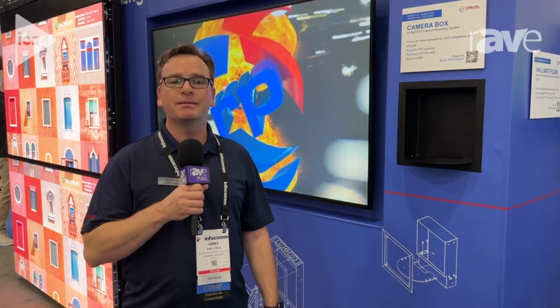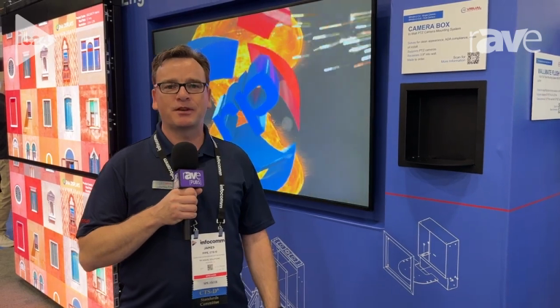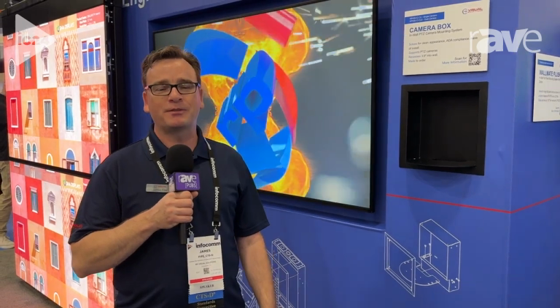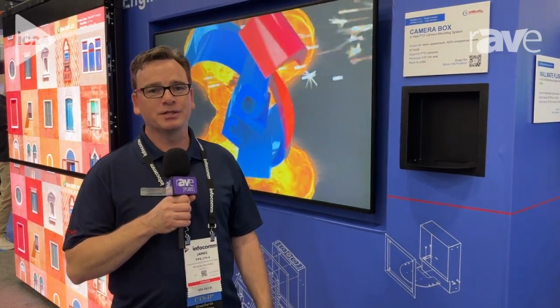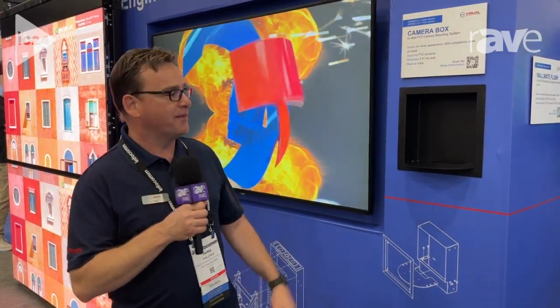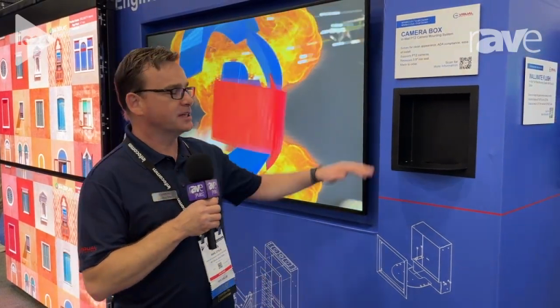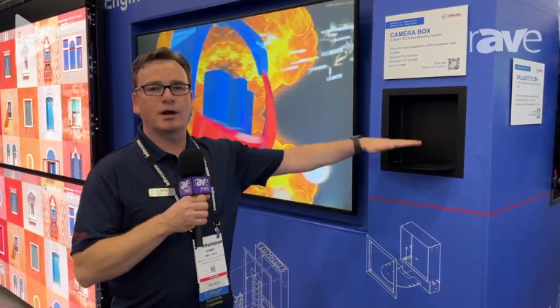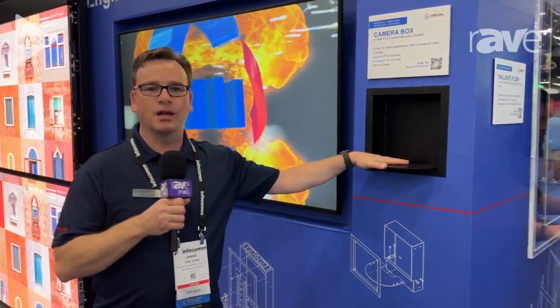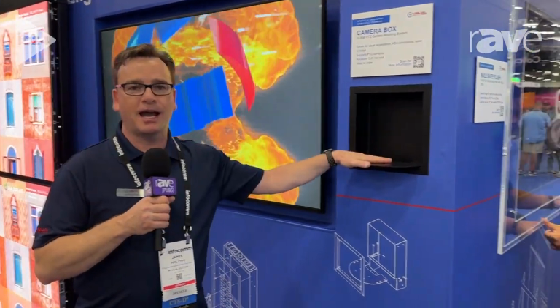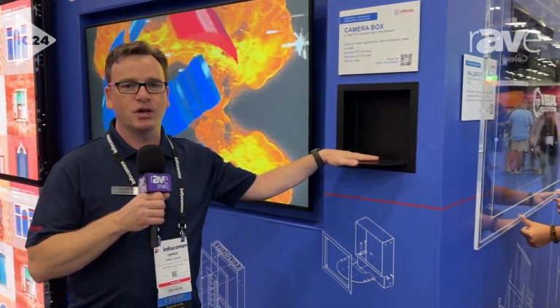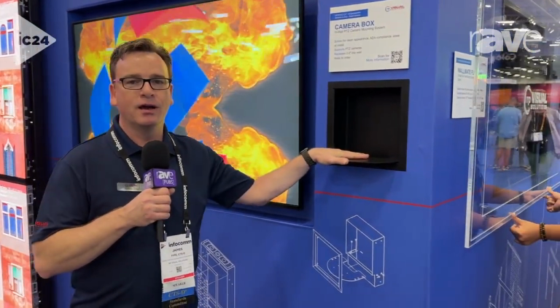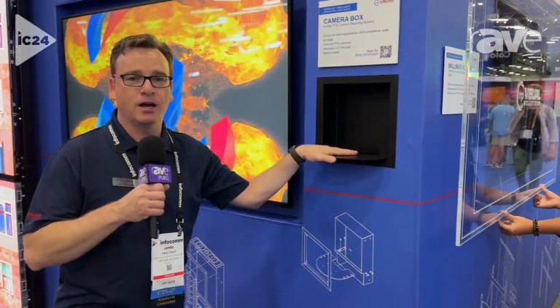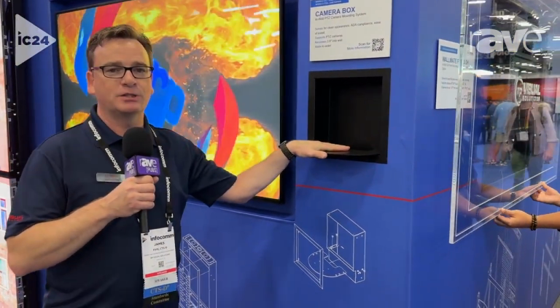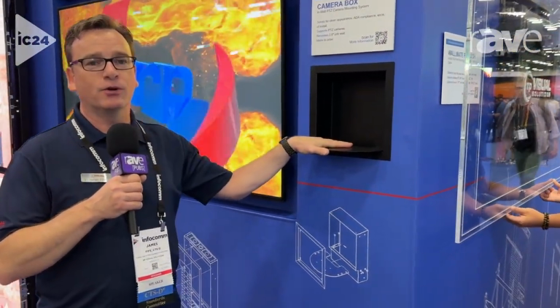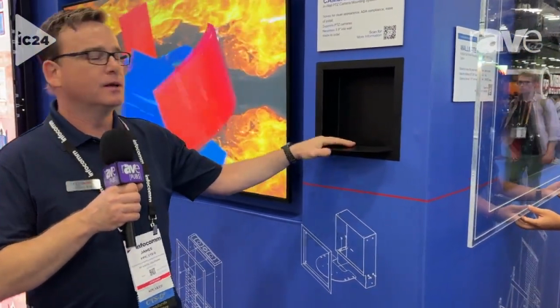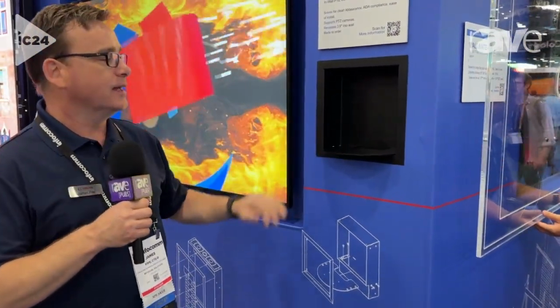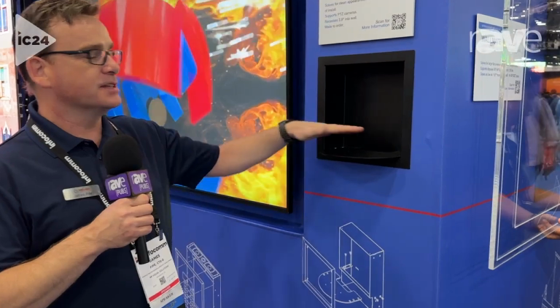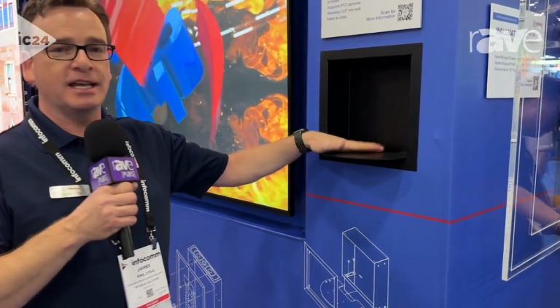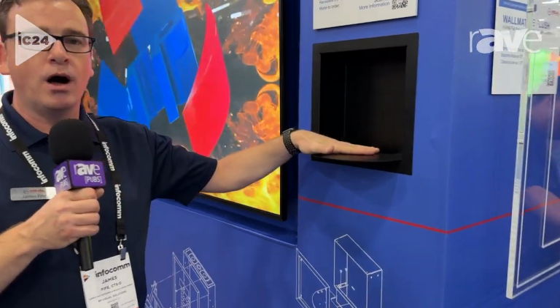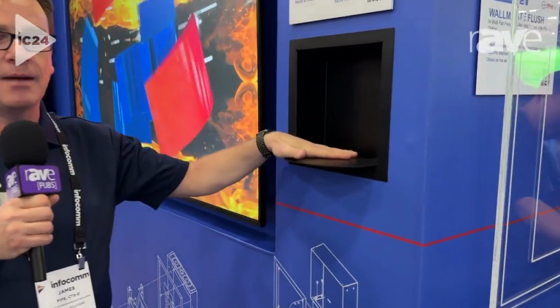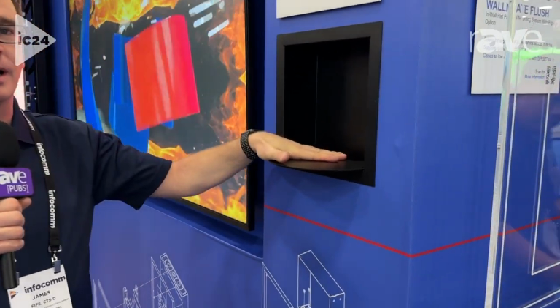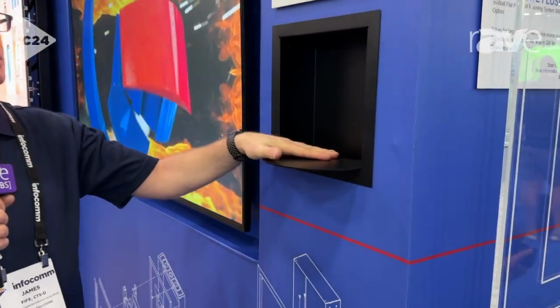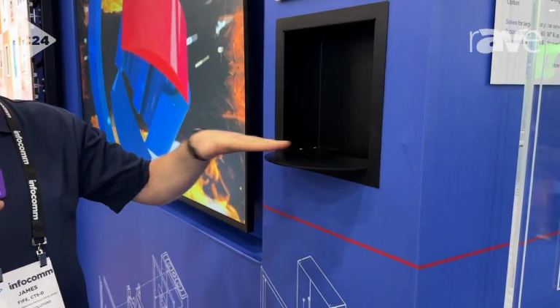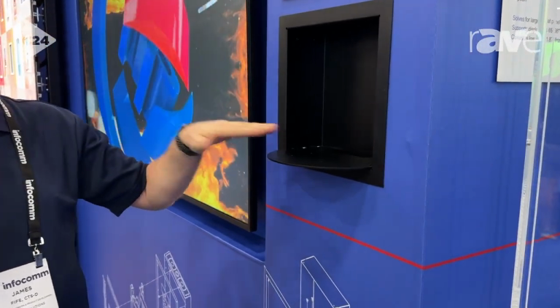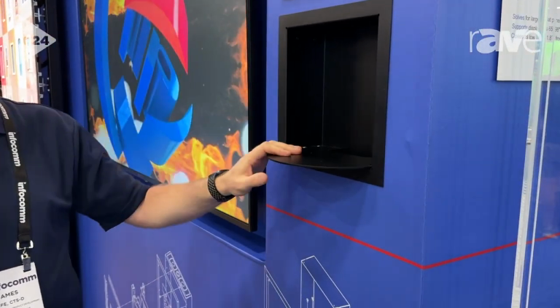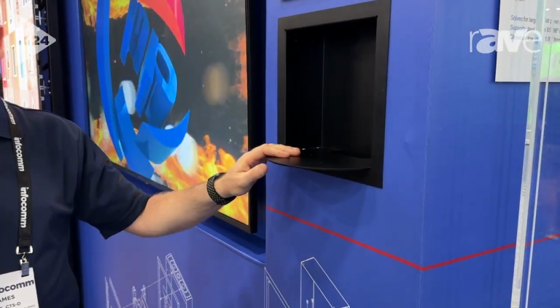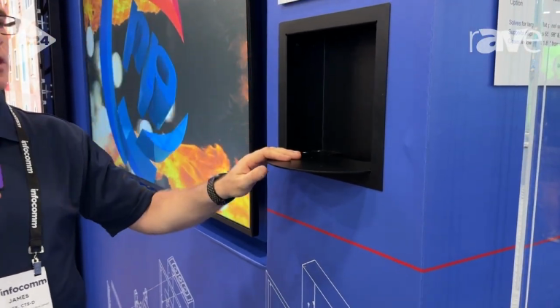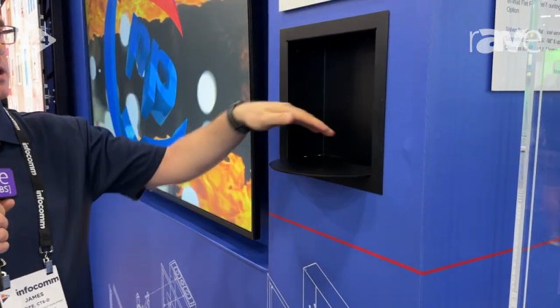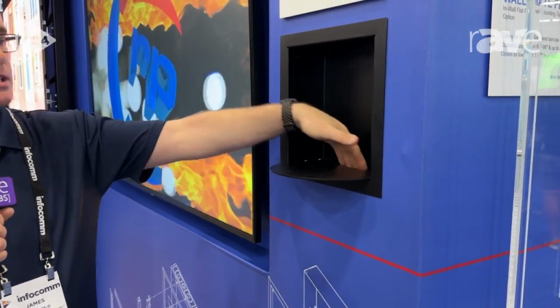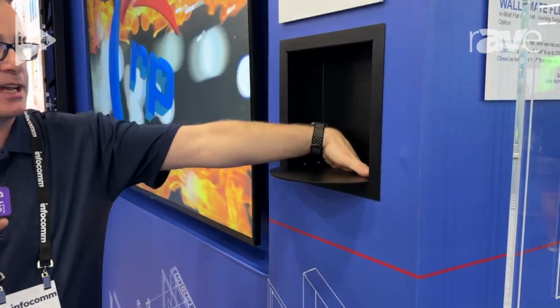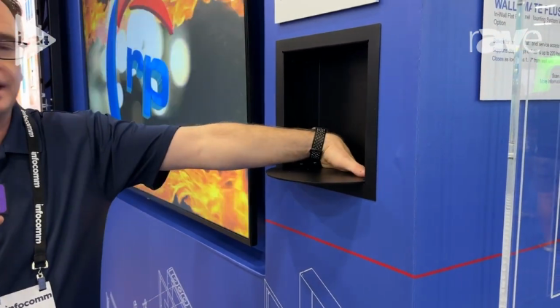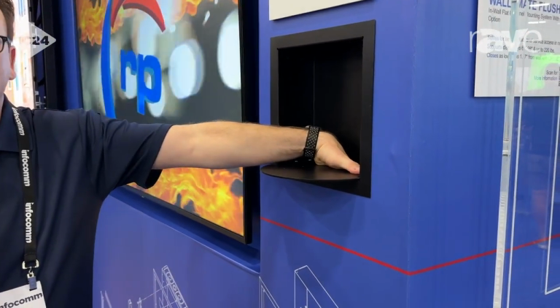My name is James with RP Visuals, and this is a new product that we're launching at Infocom 2024. This is an in-wall camera box. One of the big differences from other in-wall camera boxes is it actually has a cavity below.